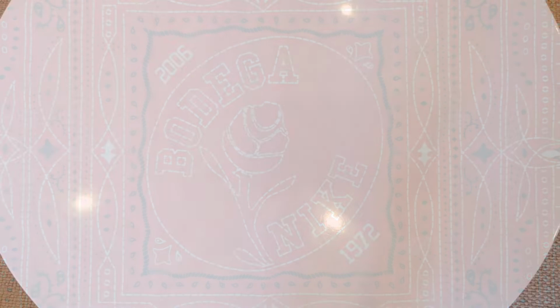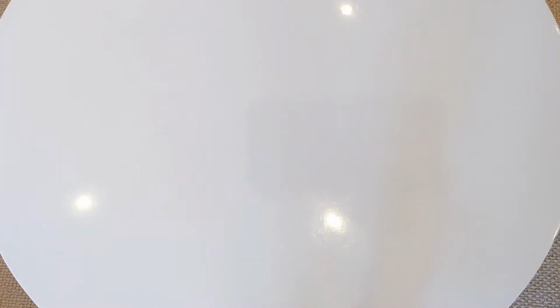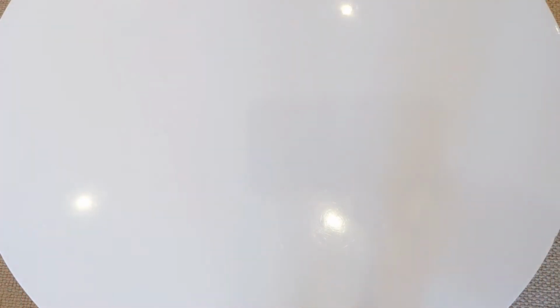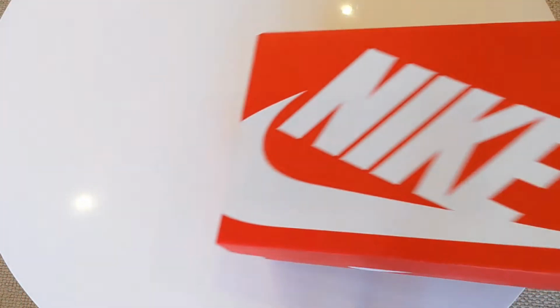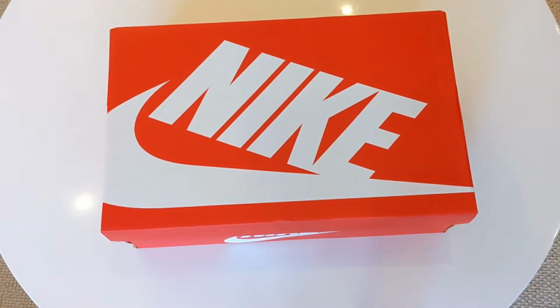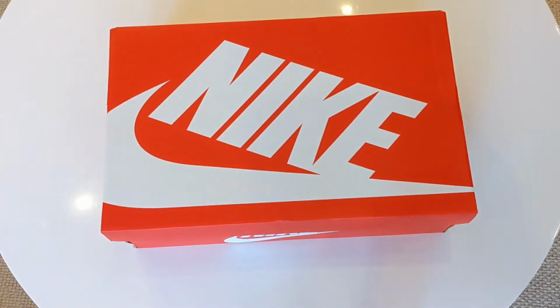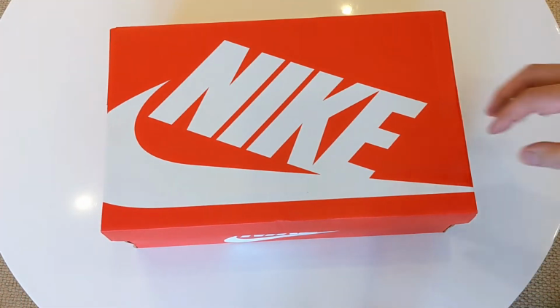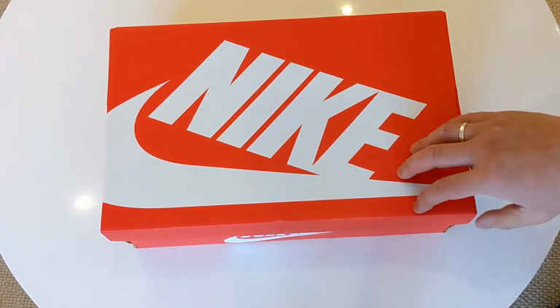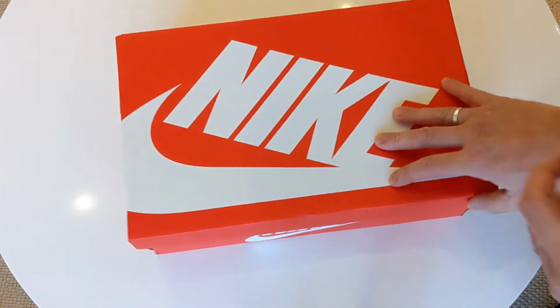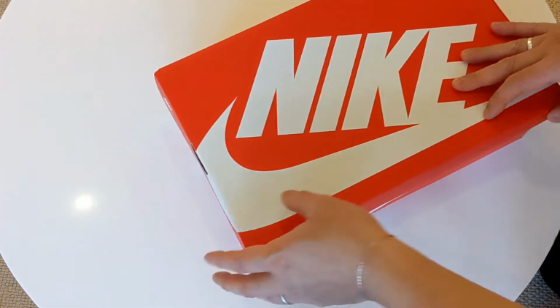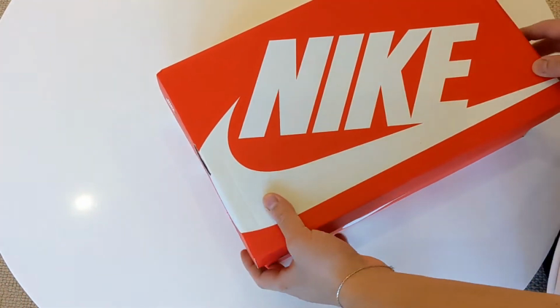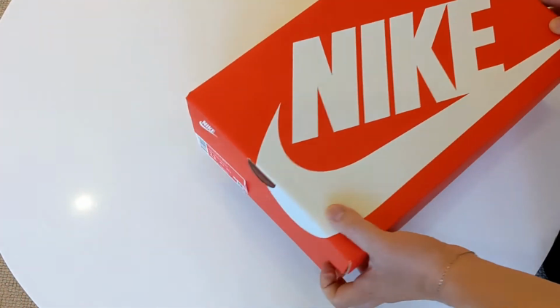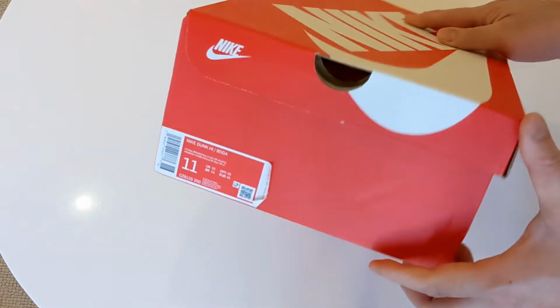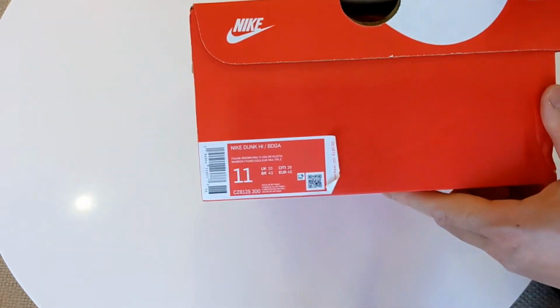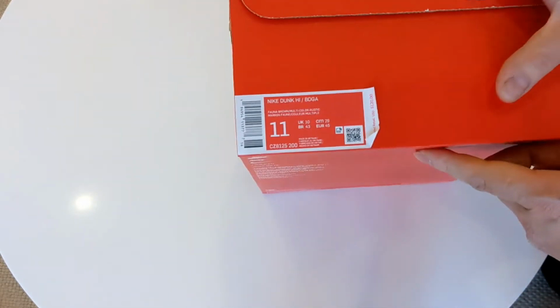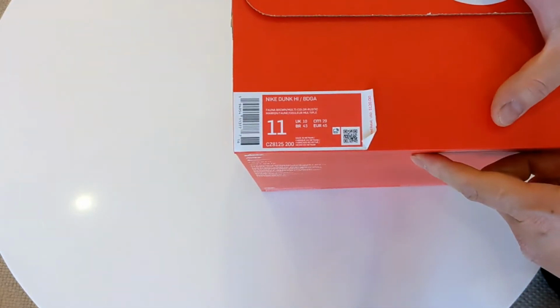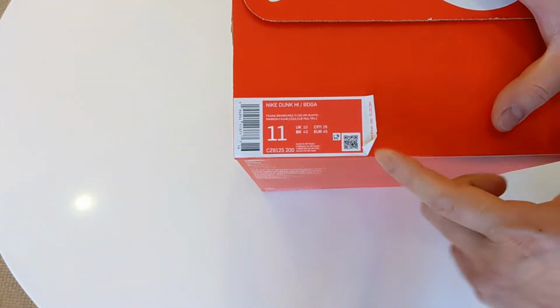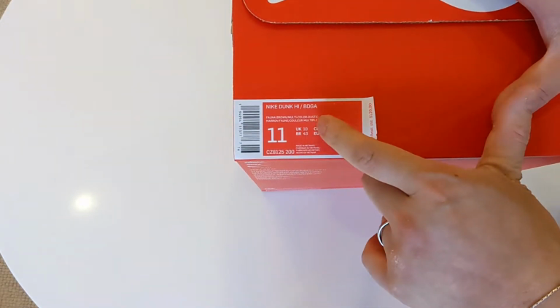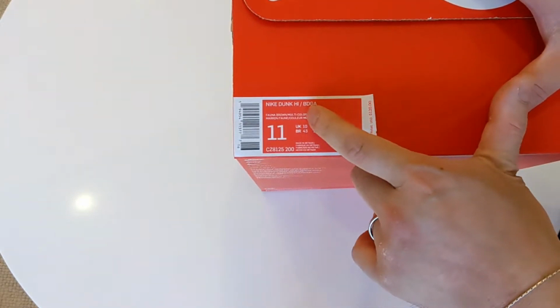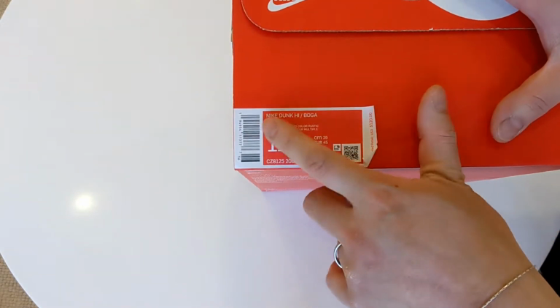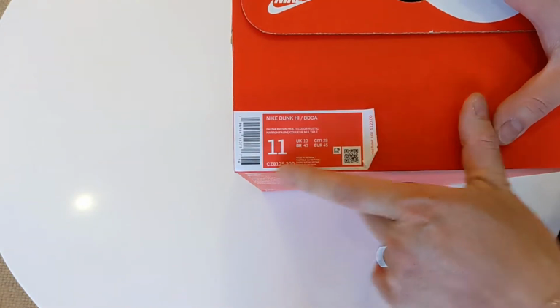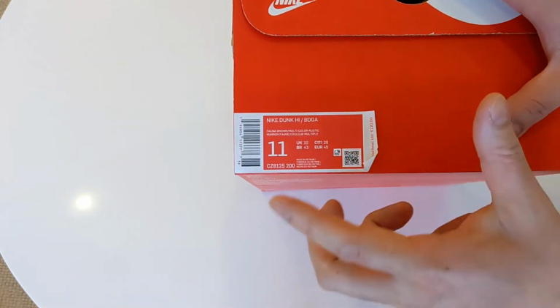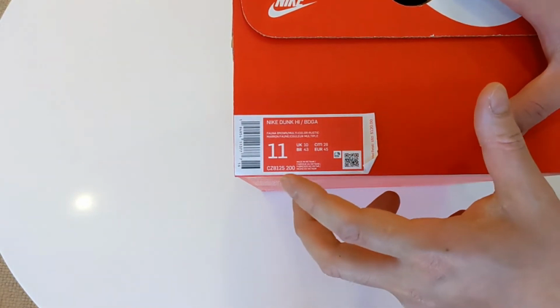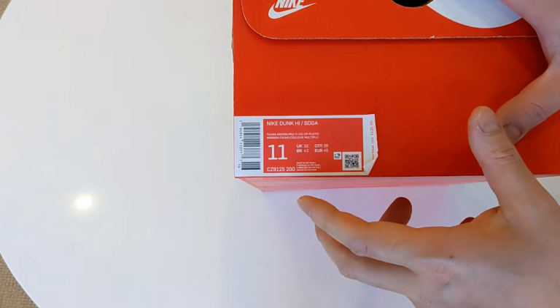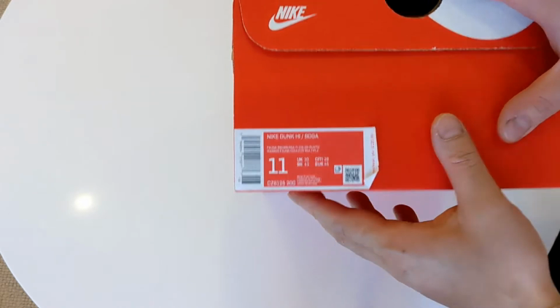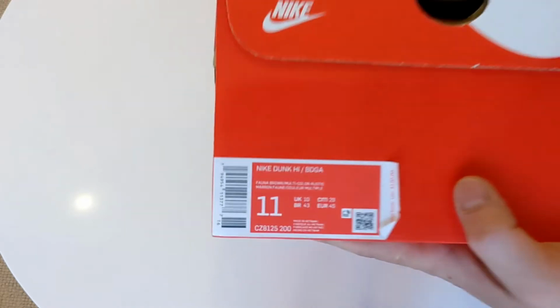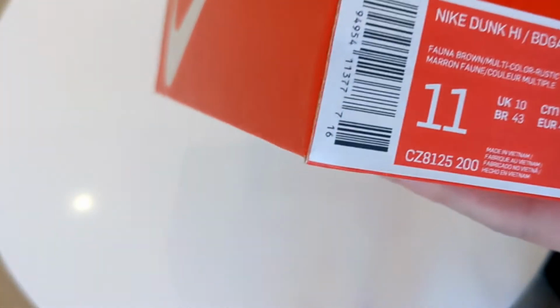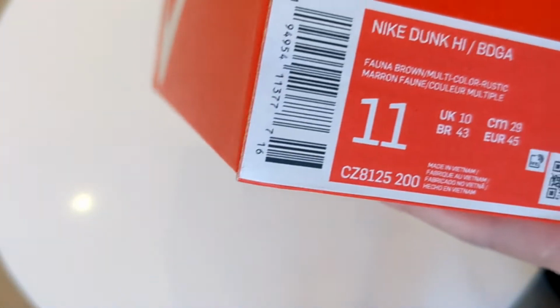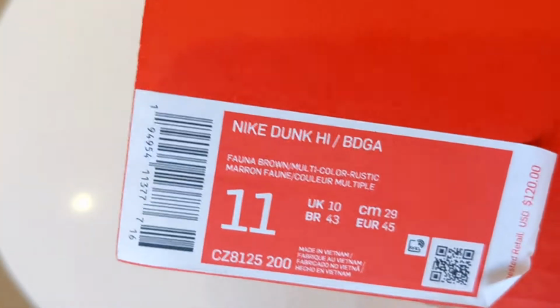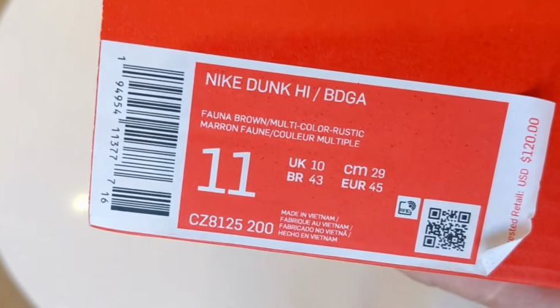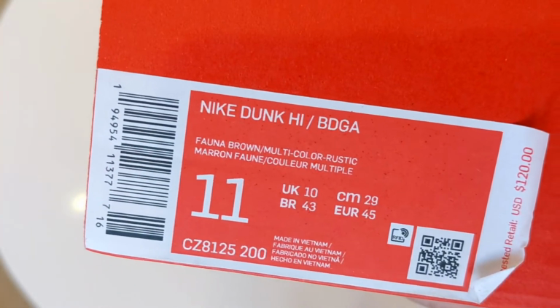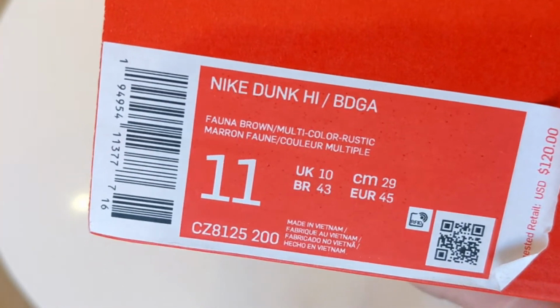Hey guys, so we're back with another quick unboxing of these really unusual shoes, which is a collaboration between Bodega and Nike — well, specifically the Nike Dunk — and the colourway is Fauna Brown.